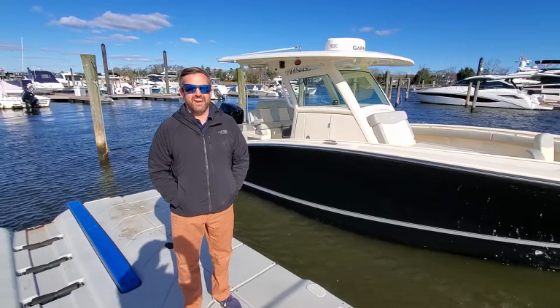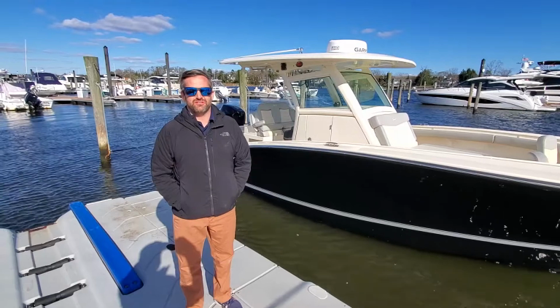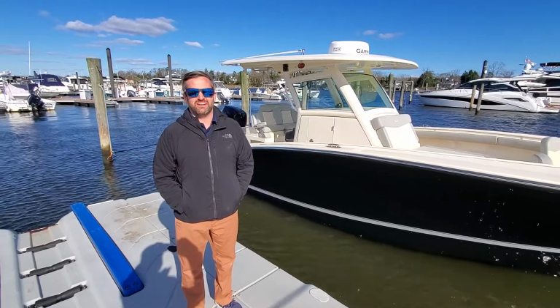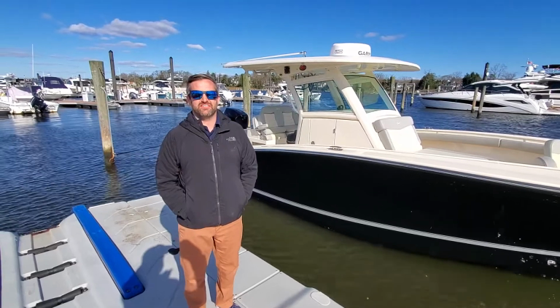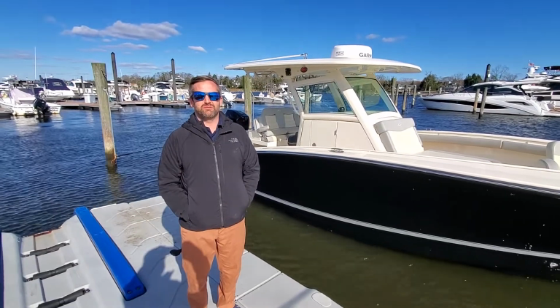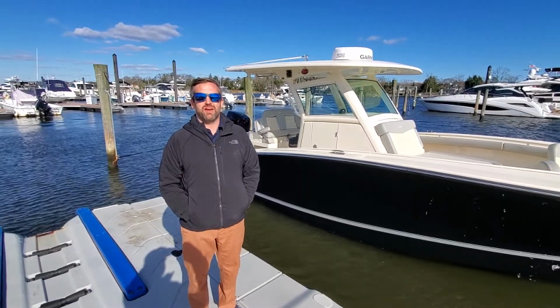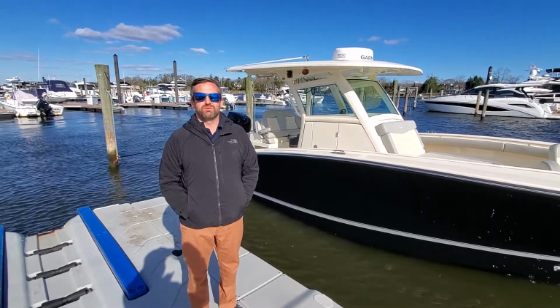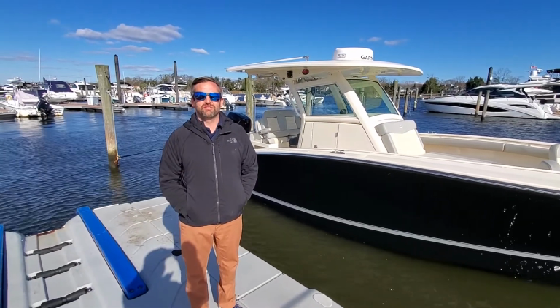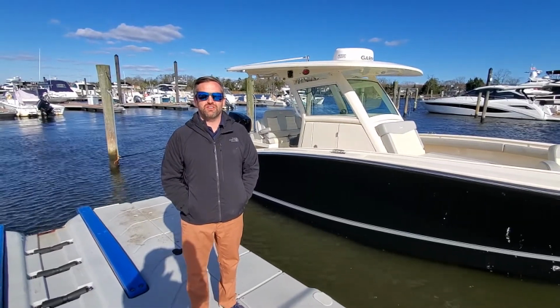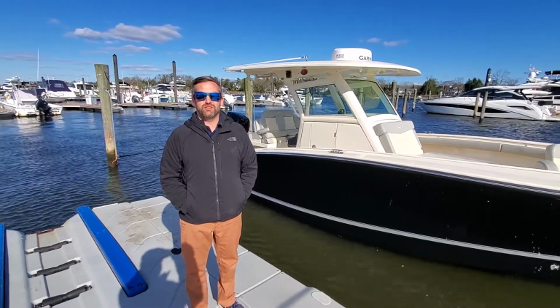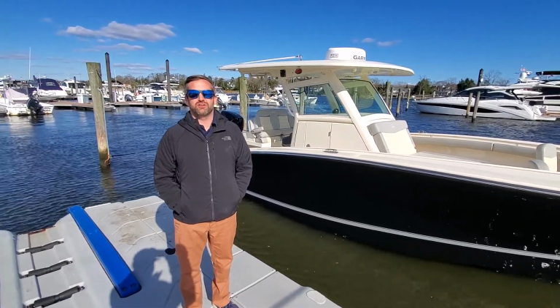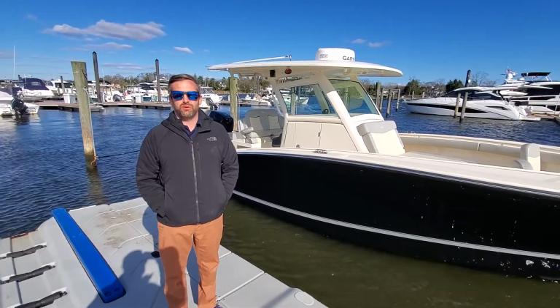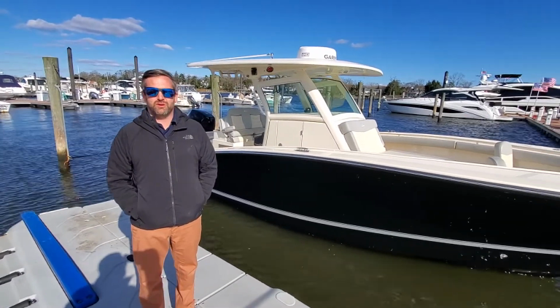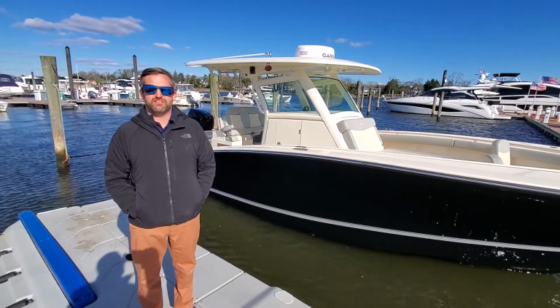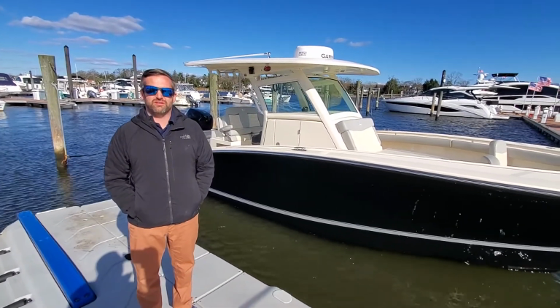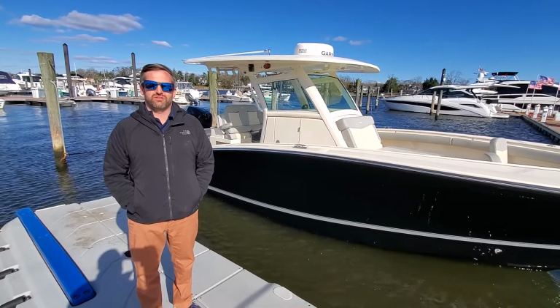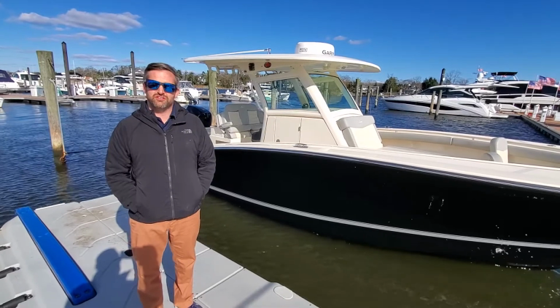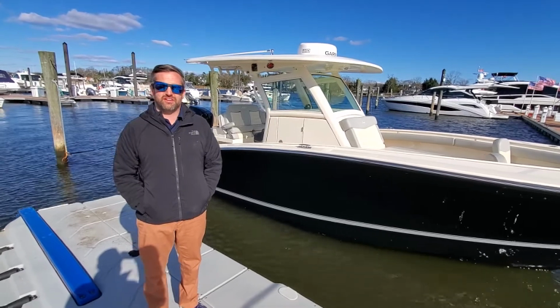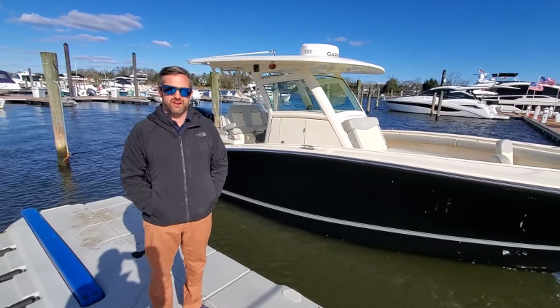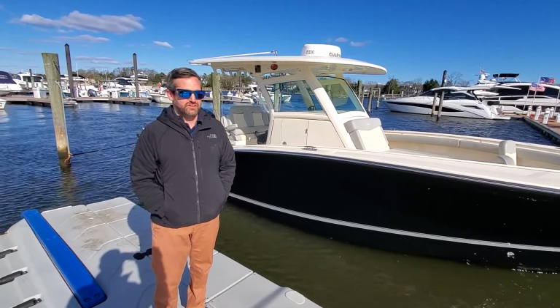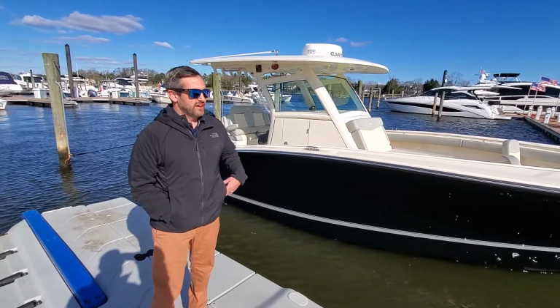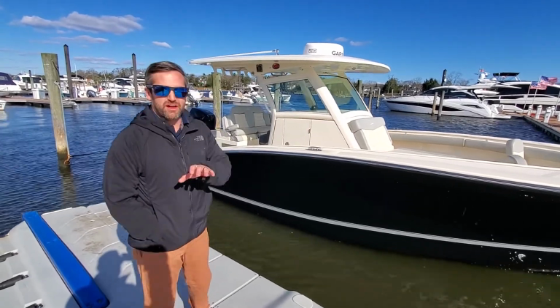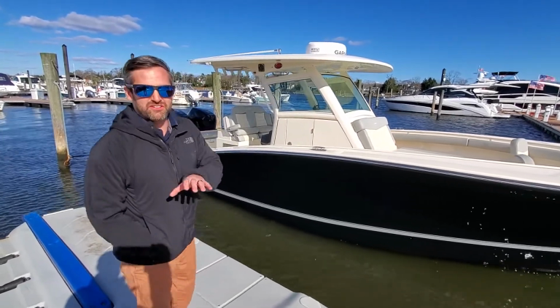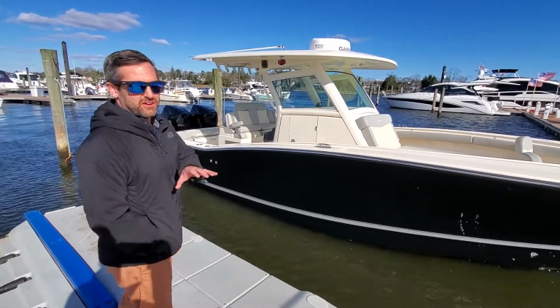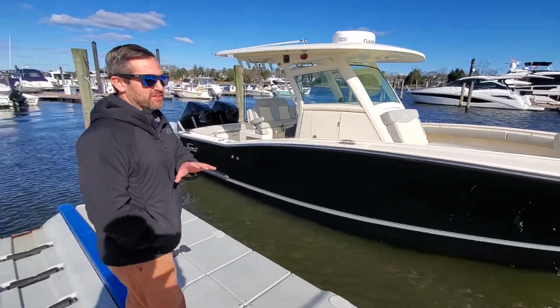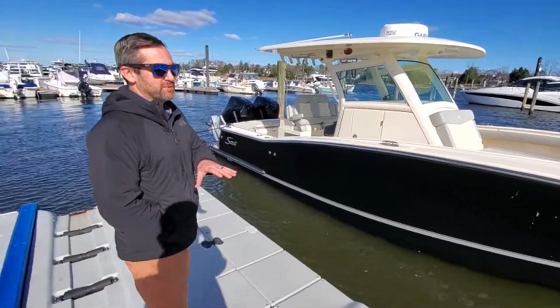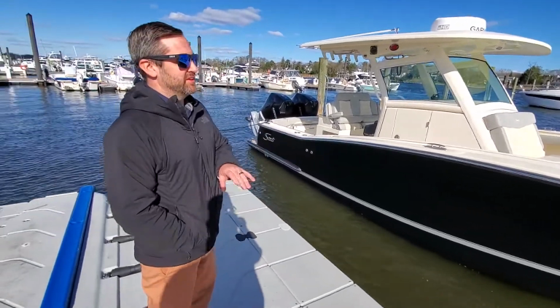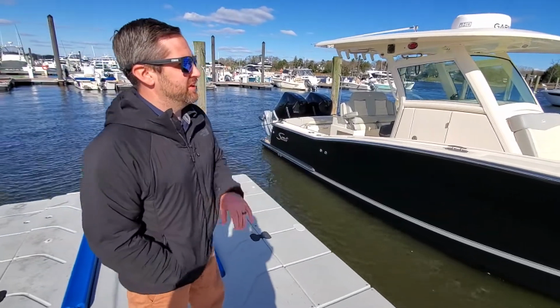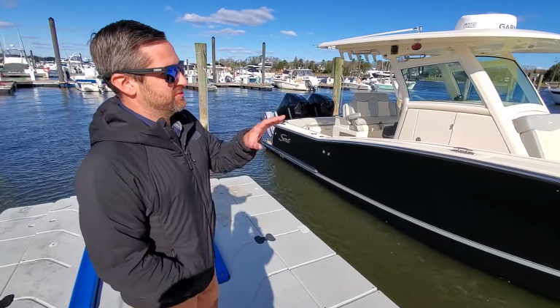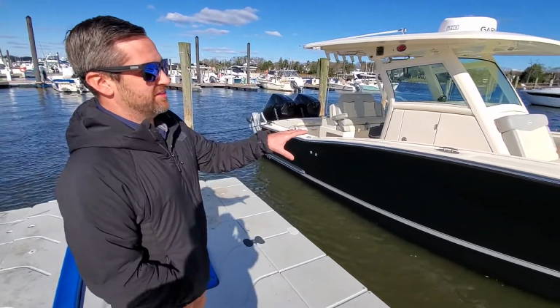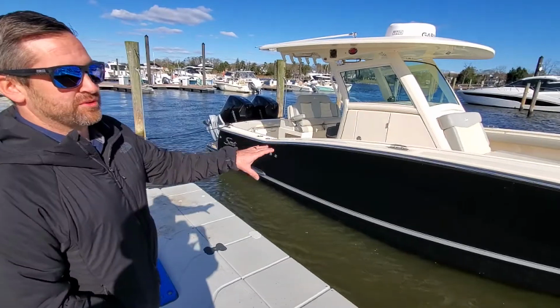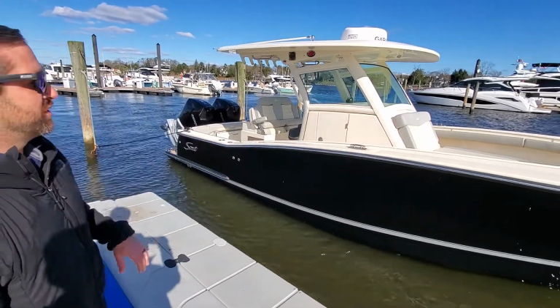Hey guys, this is Frank Kateske here at MarineMax in Brick, New Jersey. I'm here to show you our 2020 Scout 300 LXF. I apologize, it is going to be a little bit windy in the video, but check out this beautiful boat.